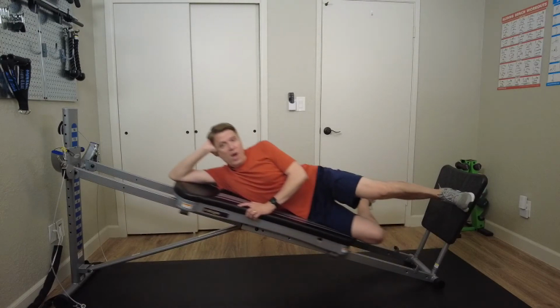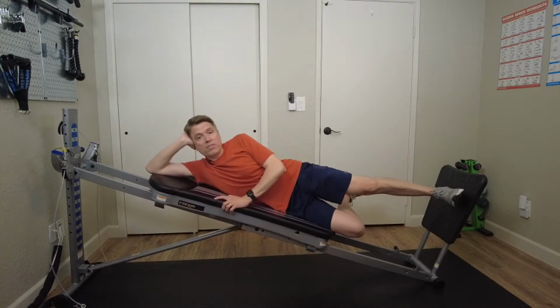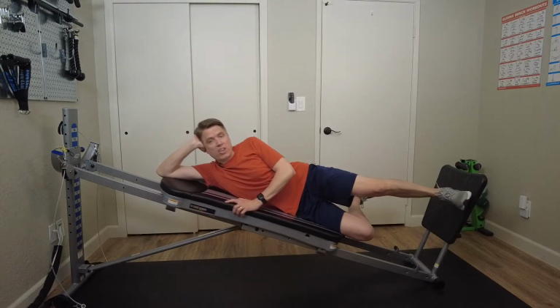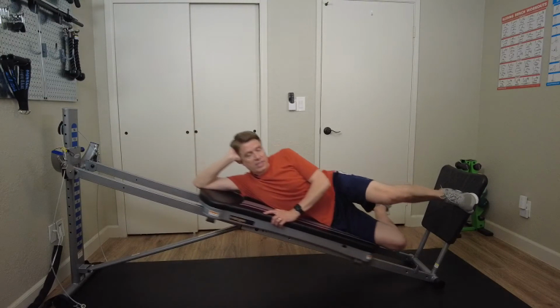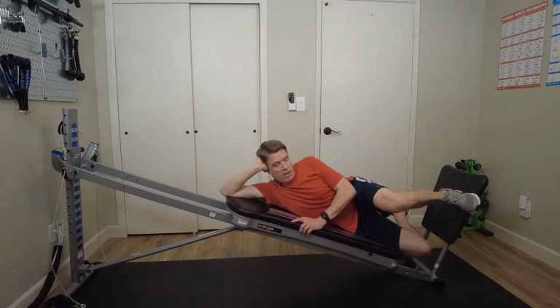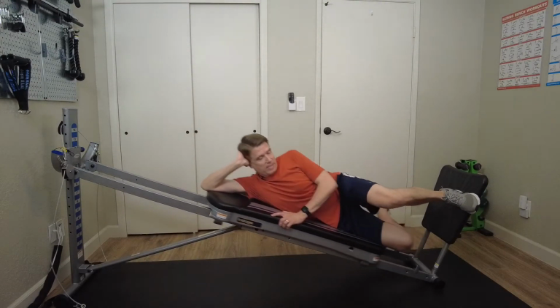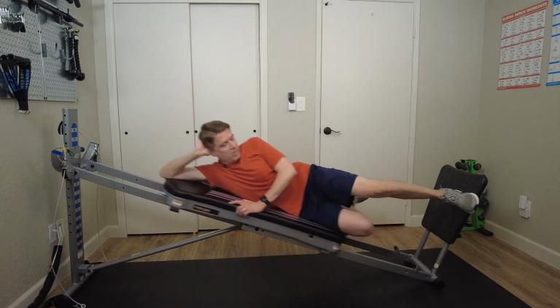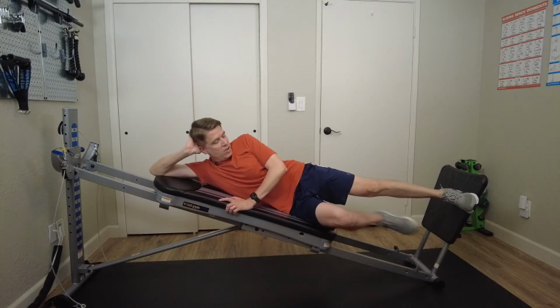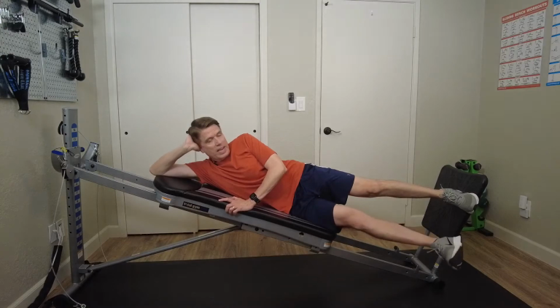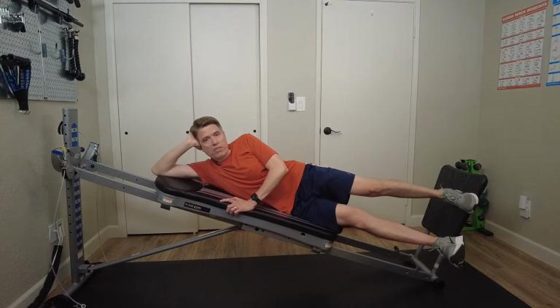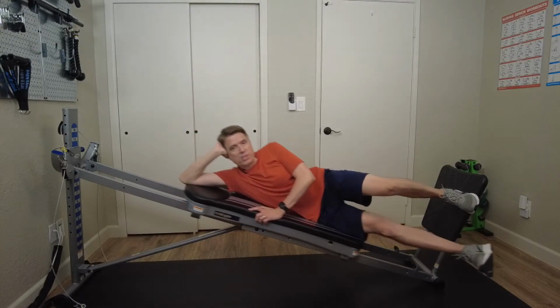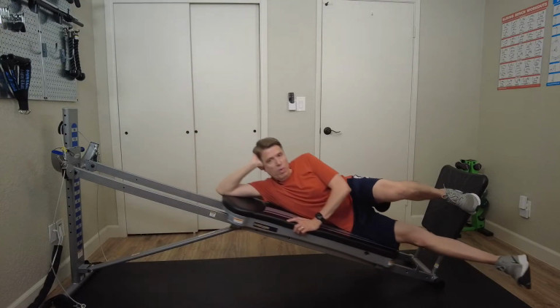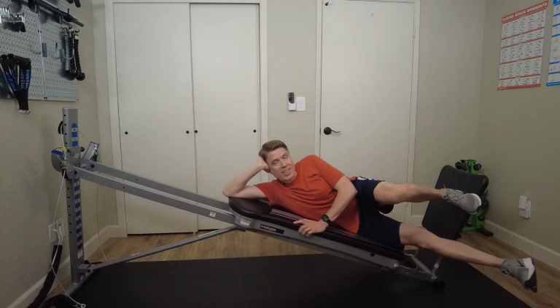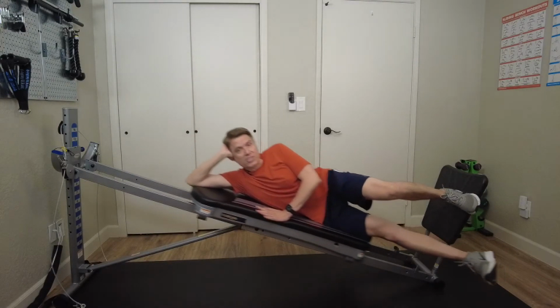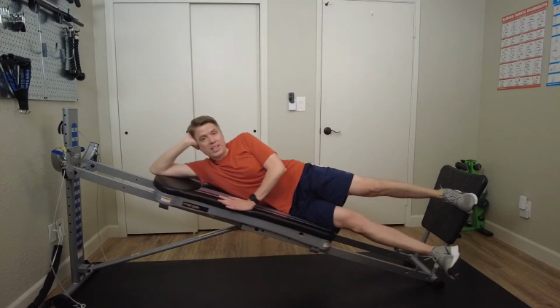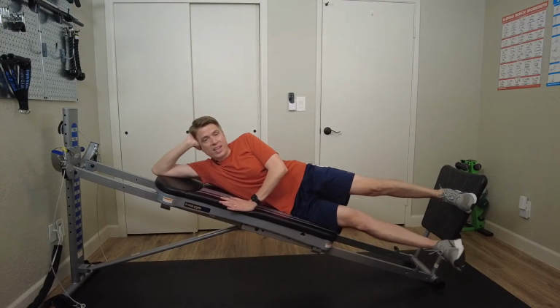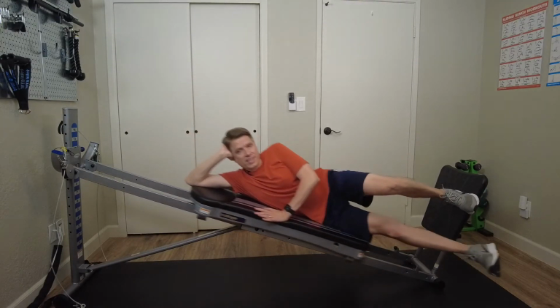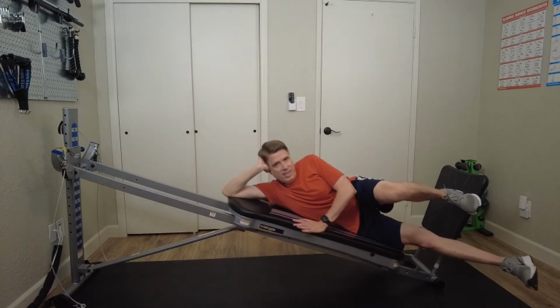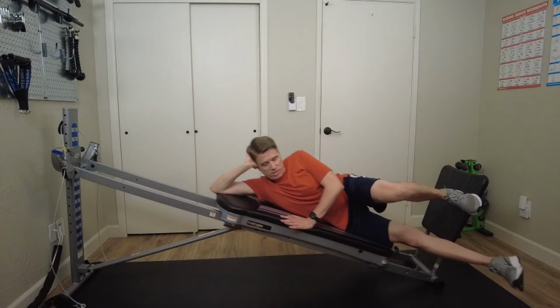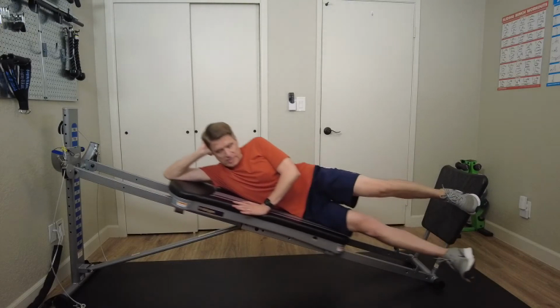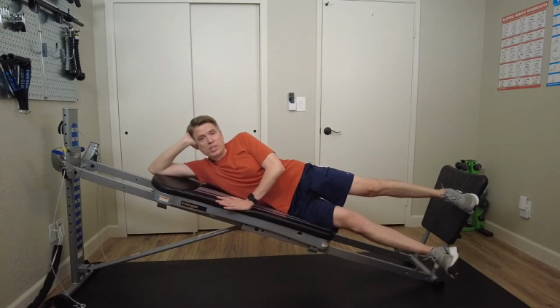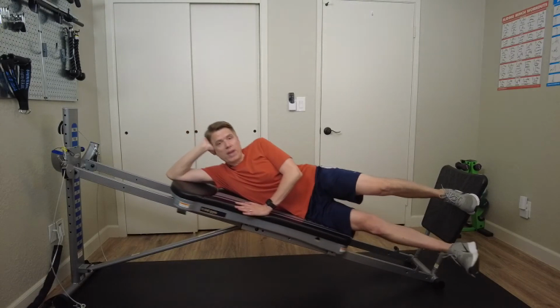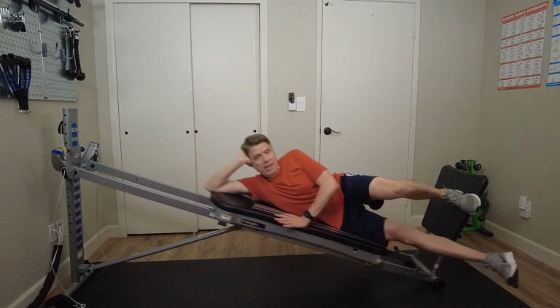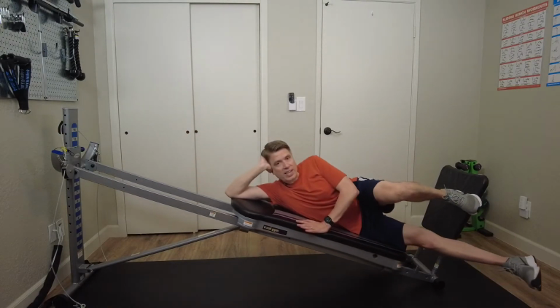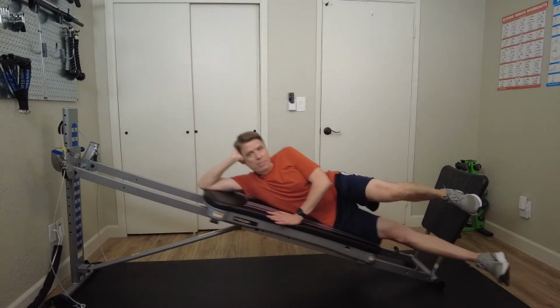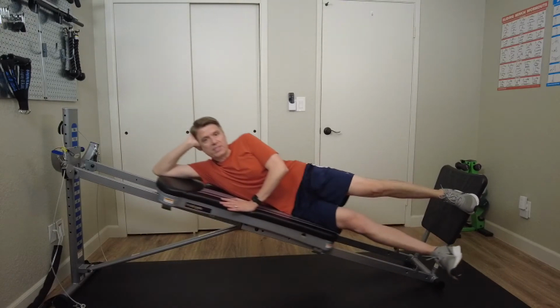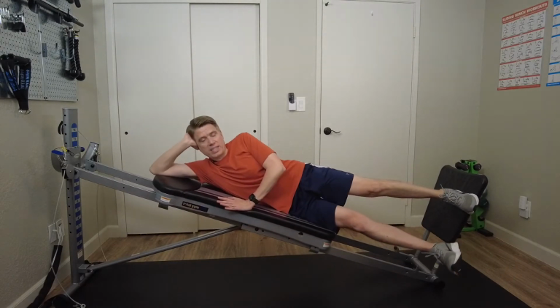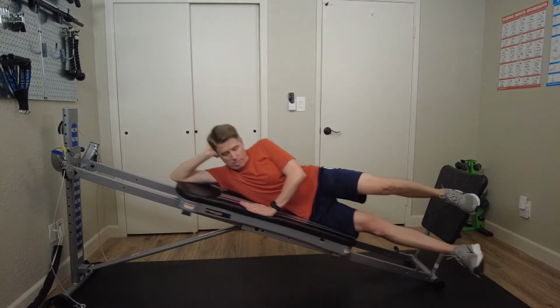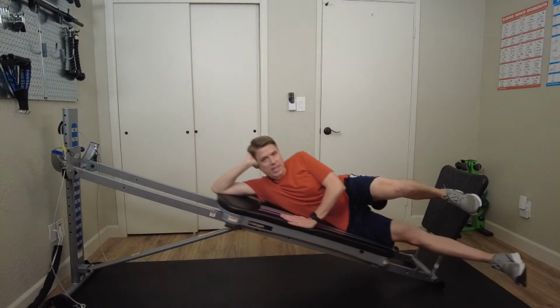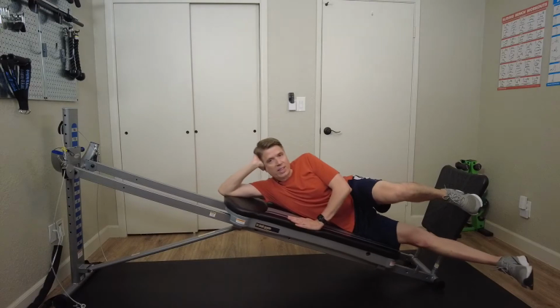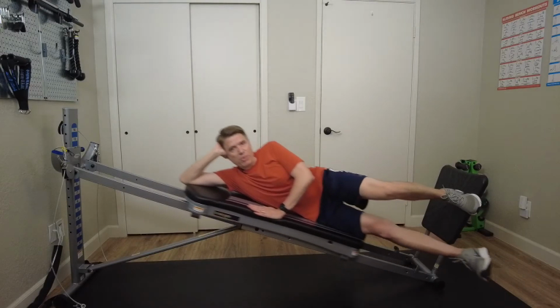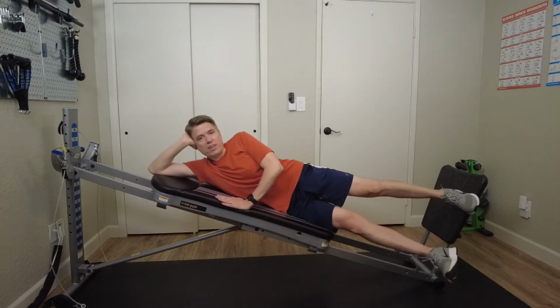One other variation is to extend your right leg out in front of you to perform the exercise. You'll also notice that I'm using my left hand to keep myself stabilized by placing it on the glide board in front of me.